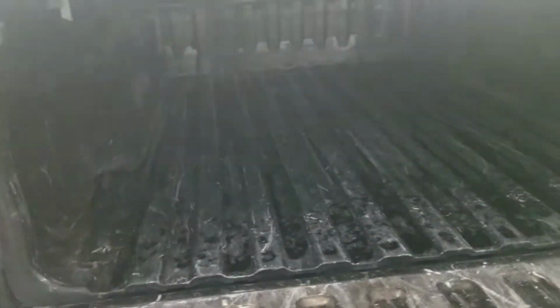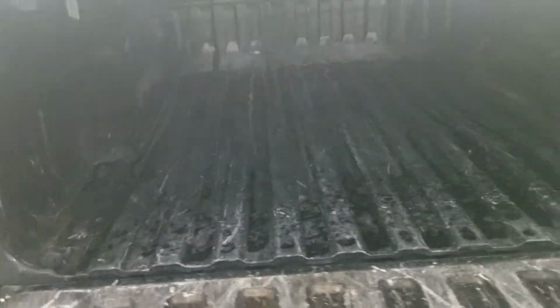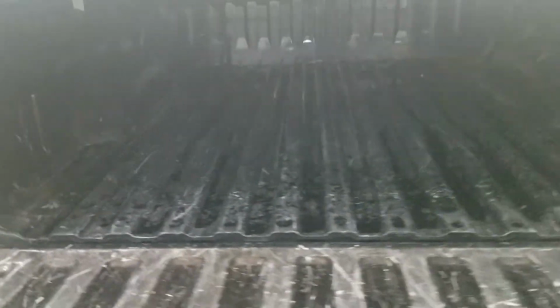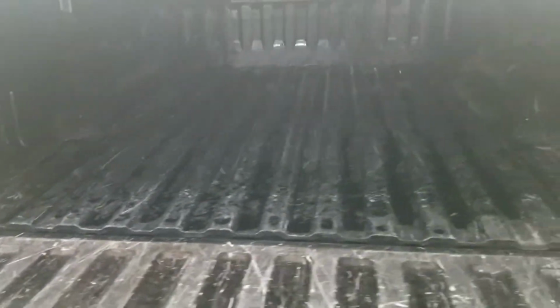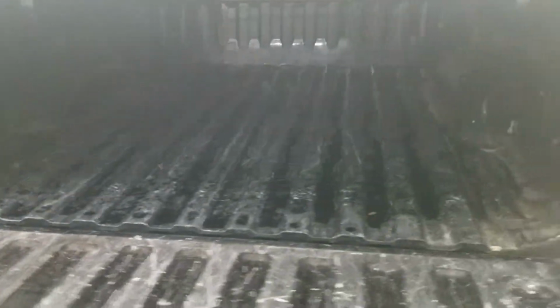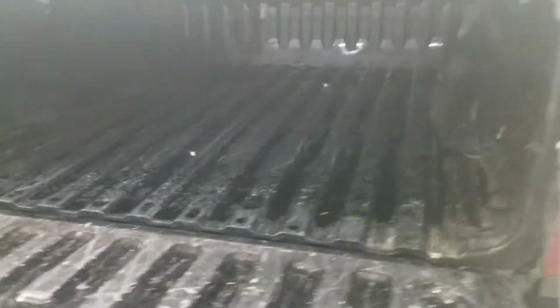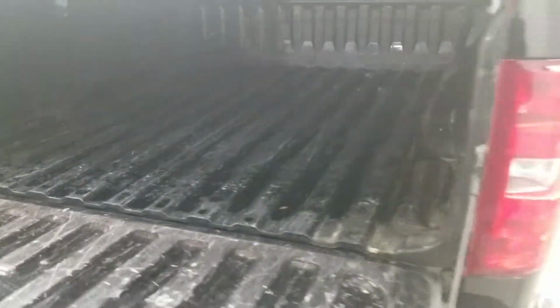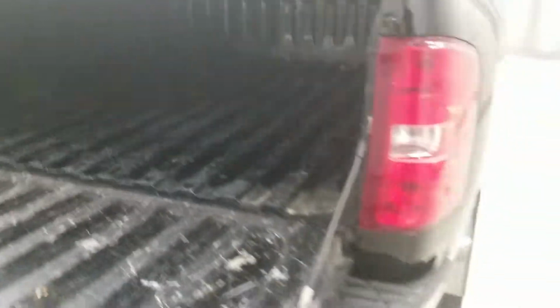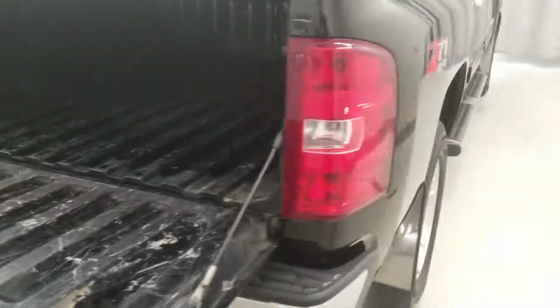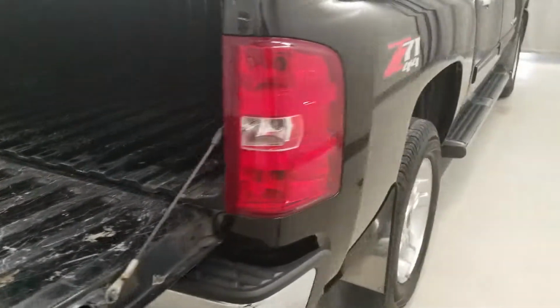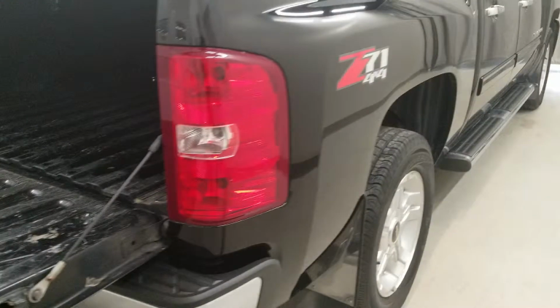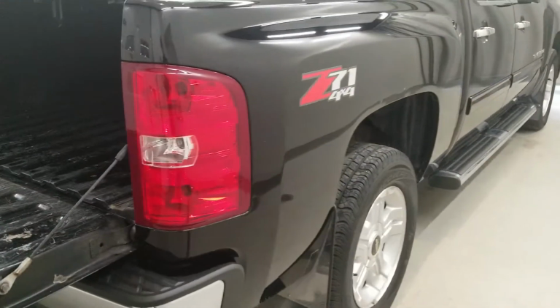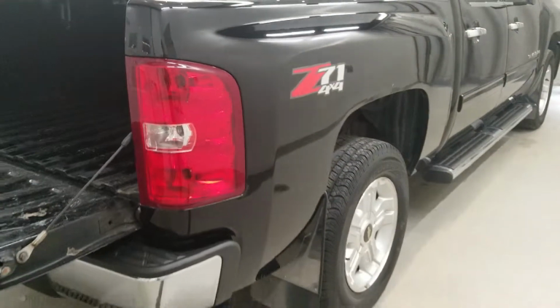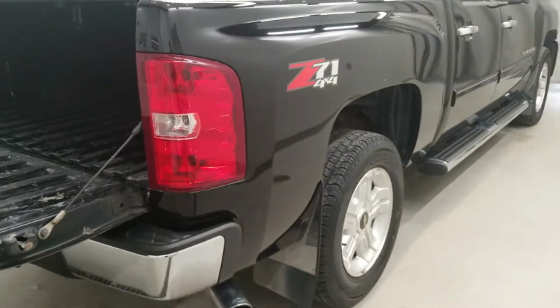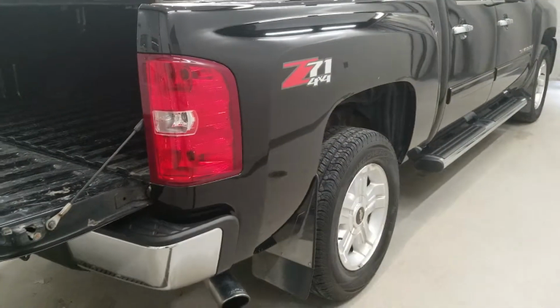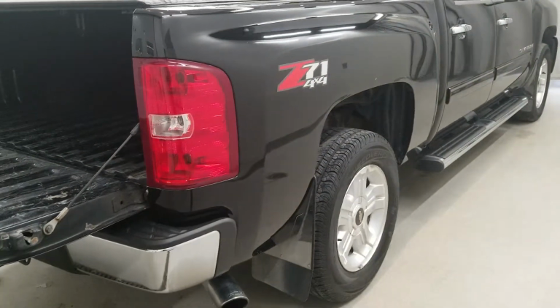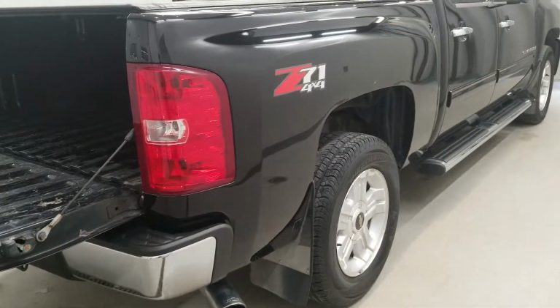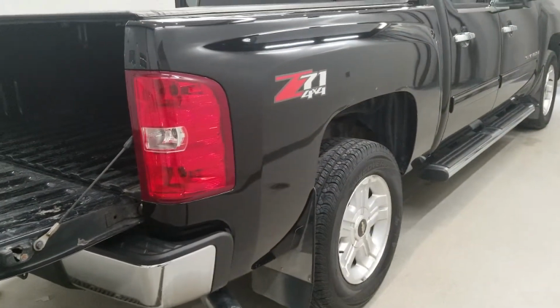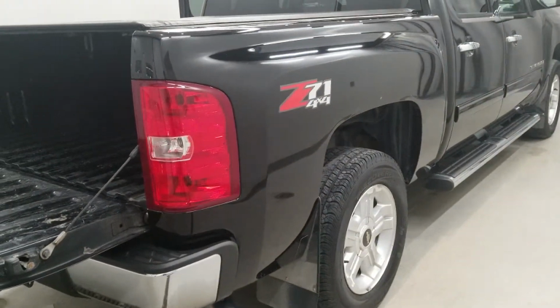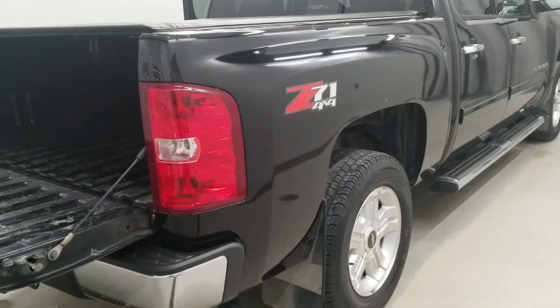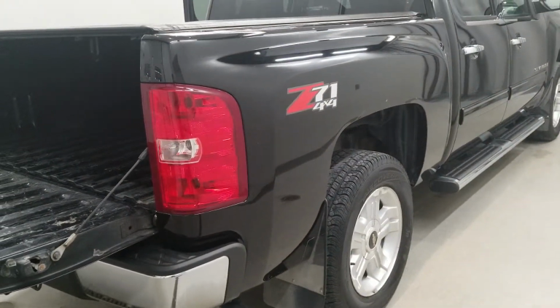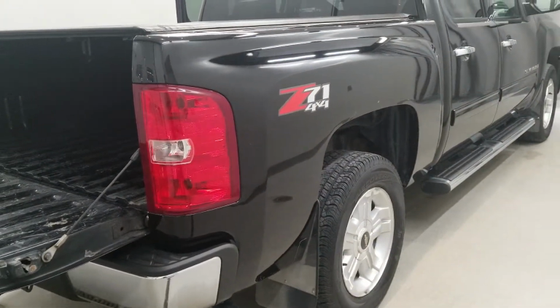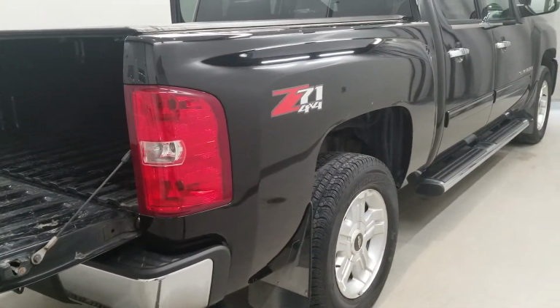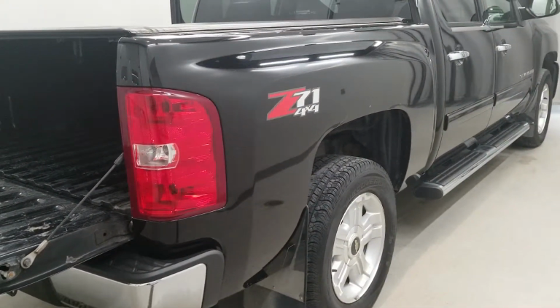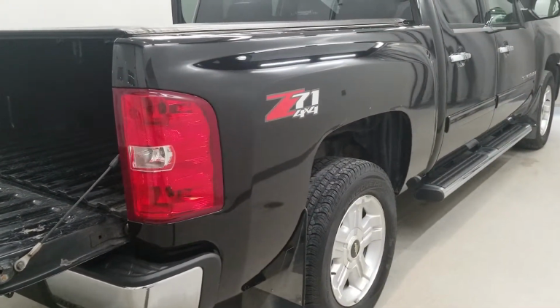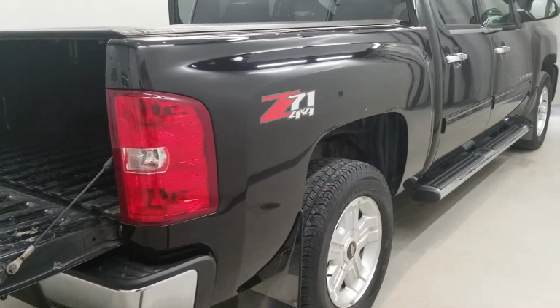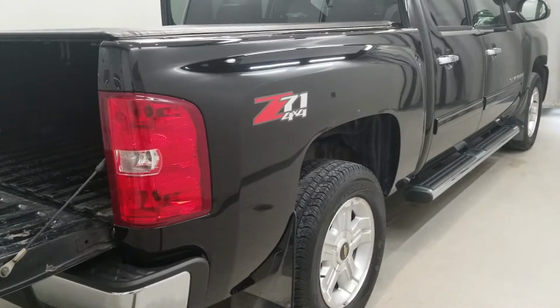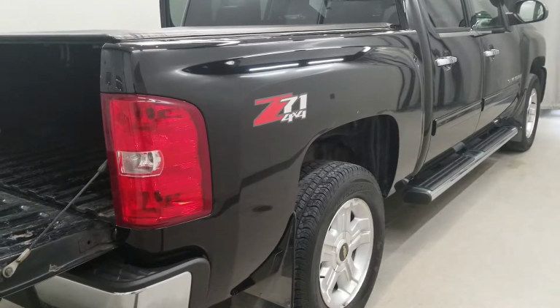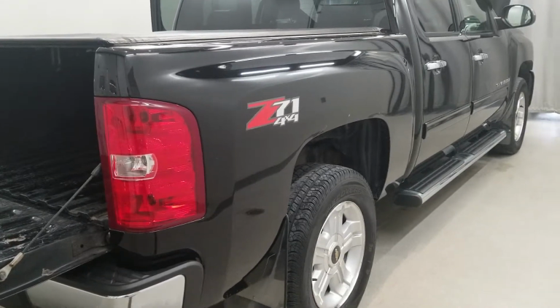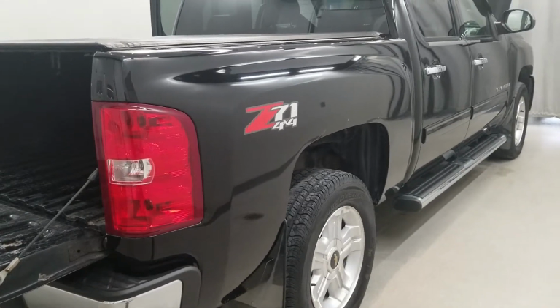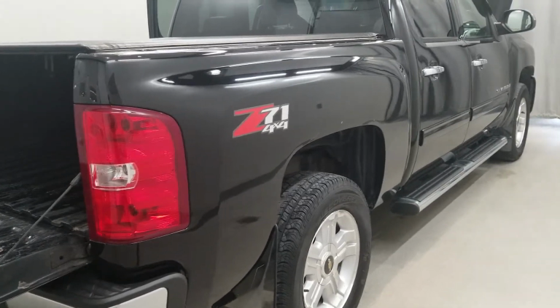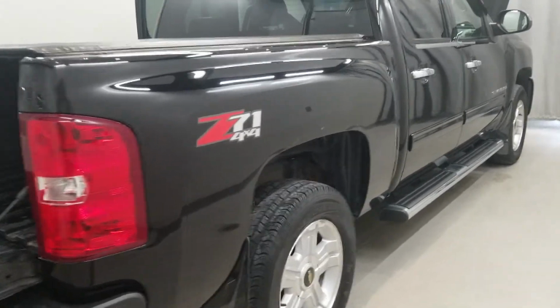Also features a 10-way power front passenger seat adjuster, delay off headlights, front halogen fog lights, fully automatic headlights, auto dimming door mirrors, body color side moldings, and body color power heated outside rear view mirrors.